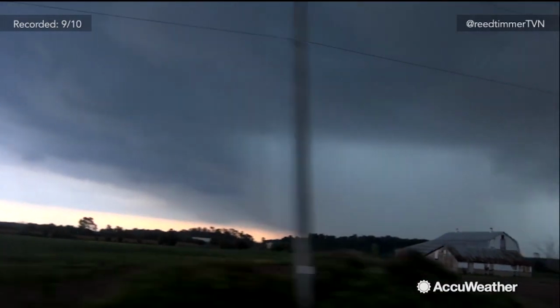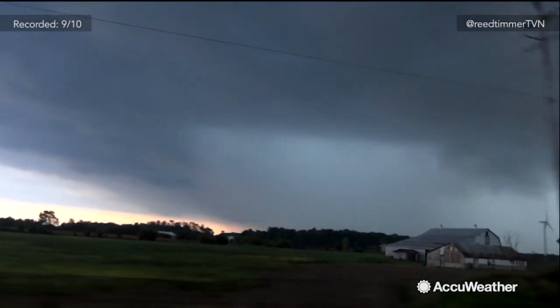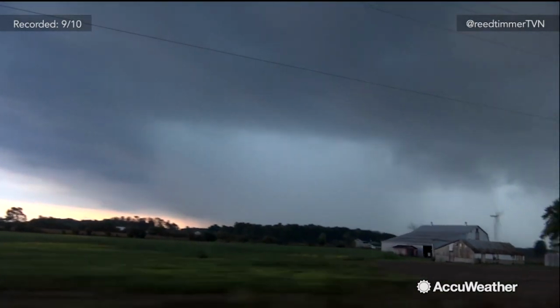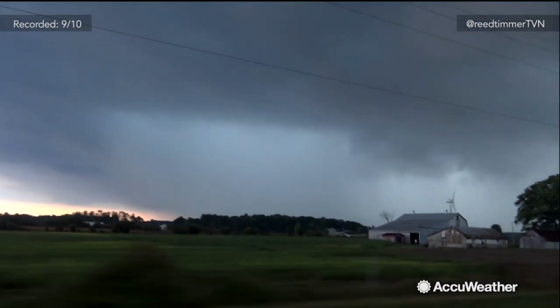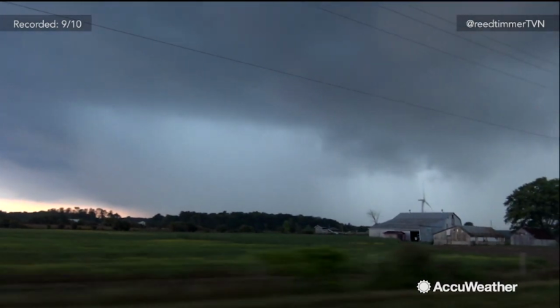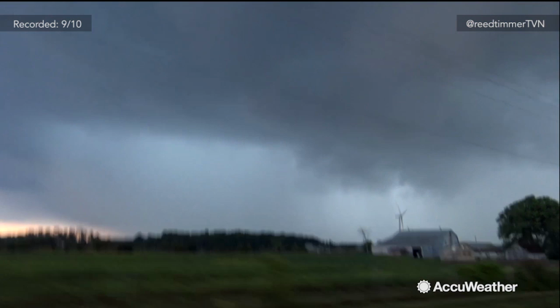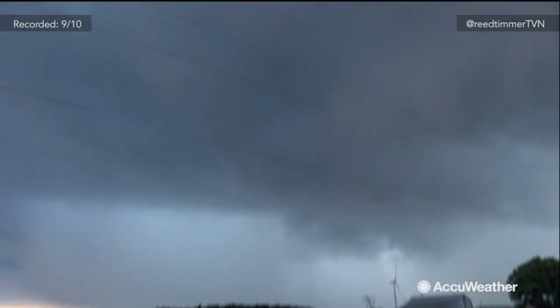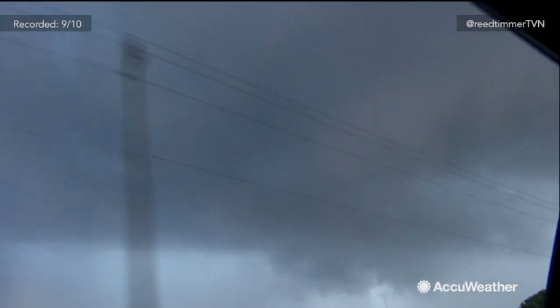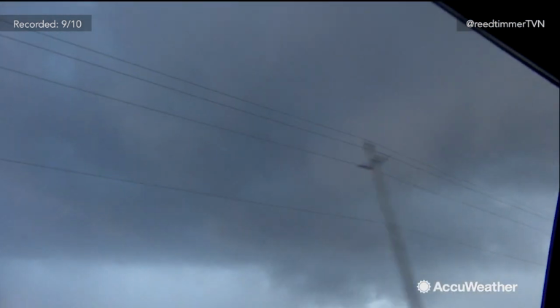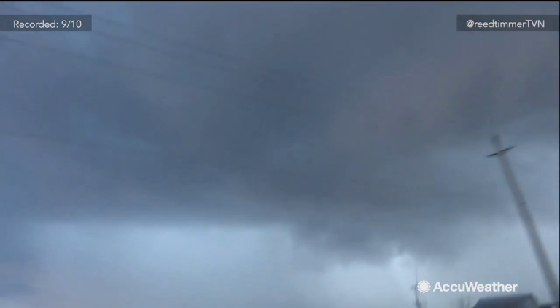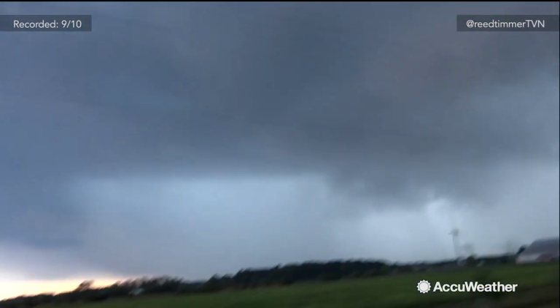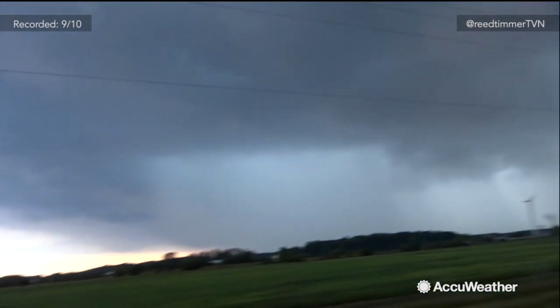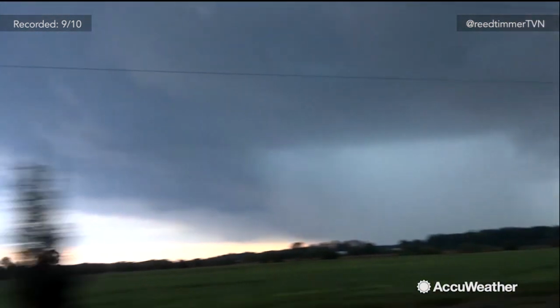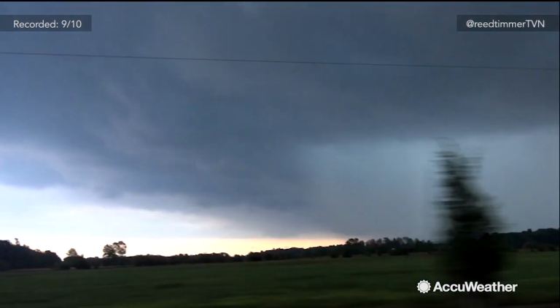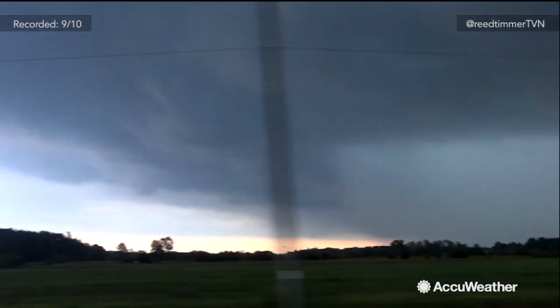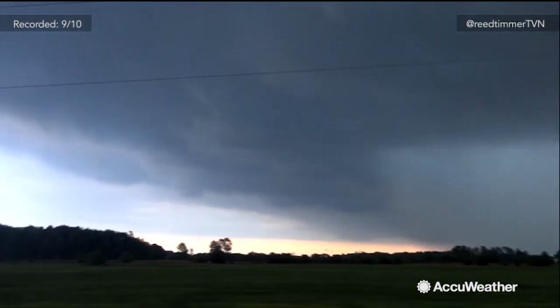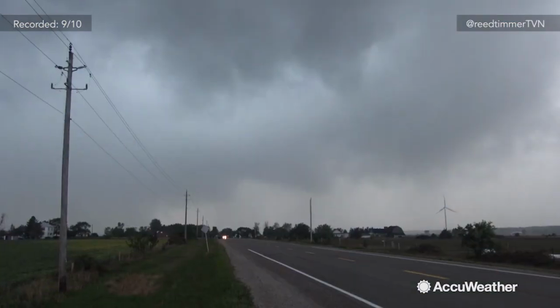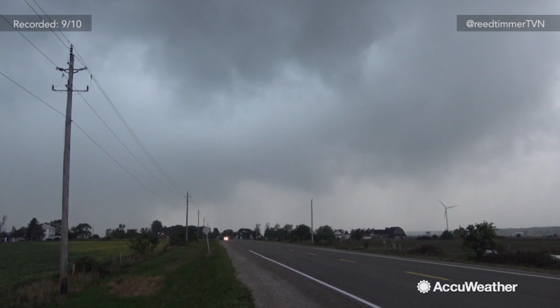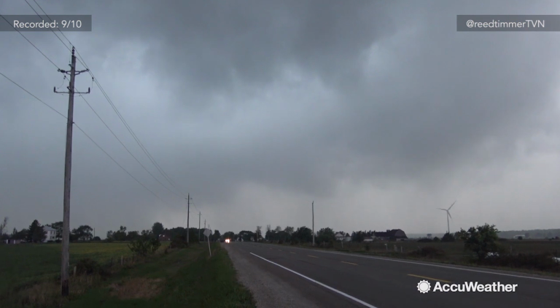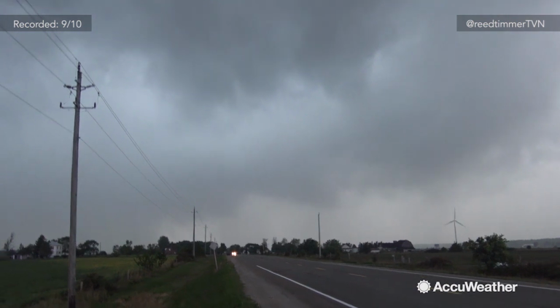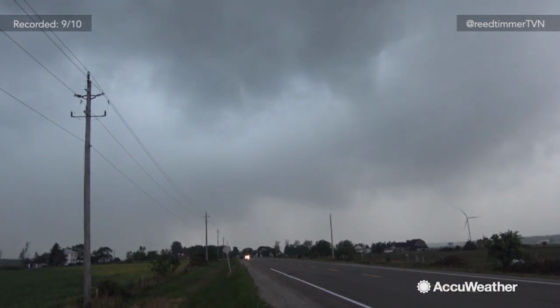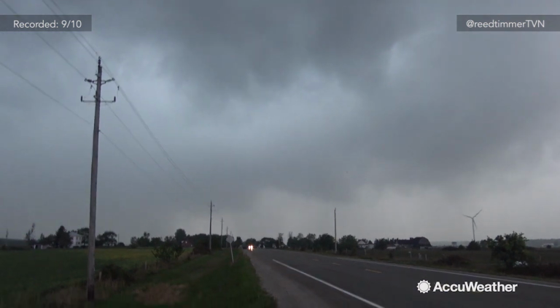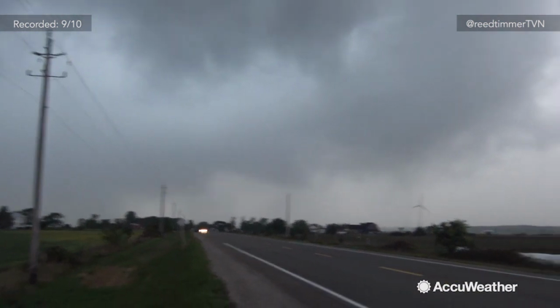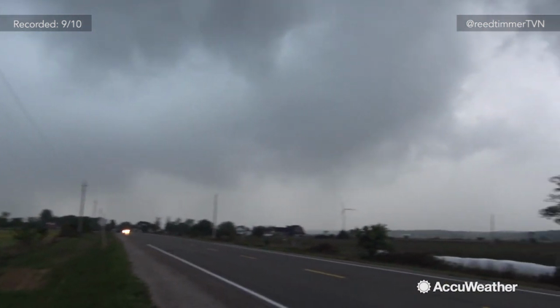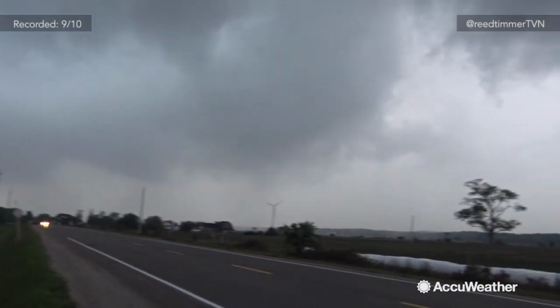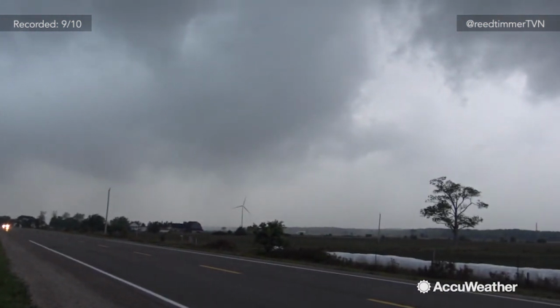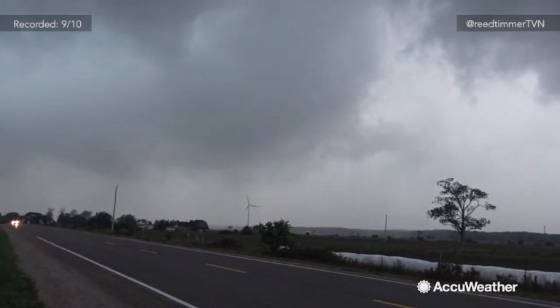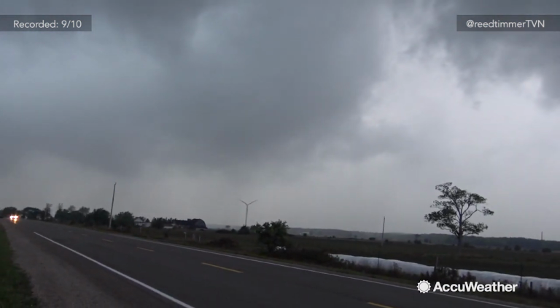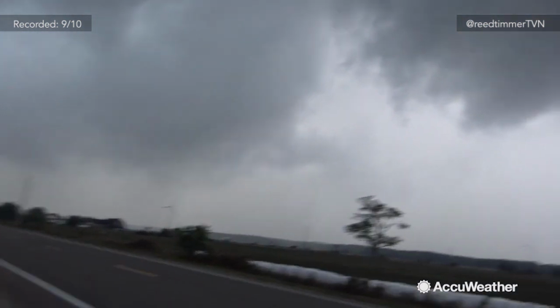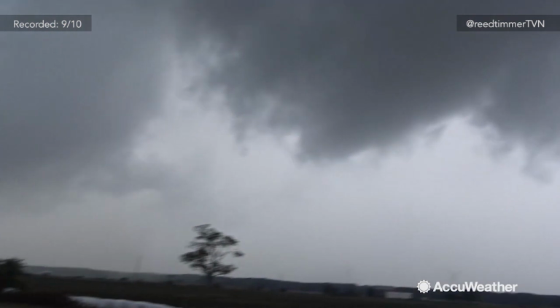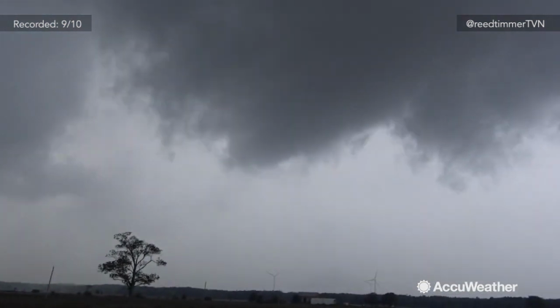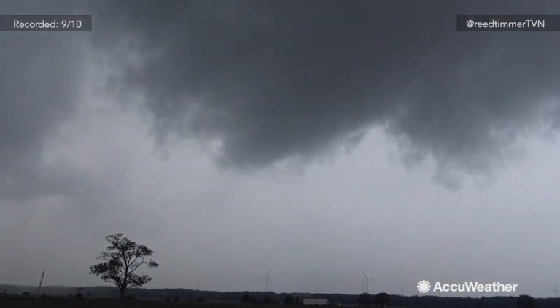As this storm tracks along the north shore of Lake Erie, it could become tornadic, even as it approaches the Toronto area. Environment Canada has issued a severe thunderstorm watch for this area, with the mention of a possibility of isolated tornadoes with any isolated storms that do develop out here.